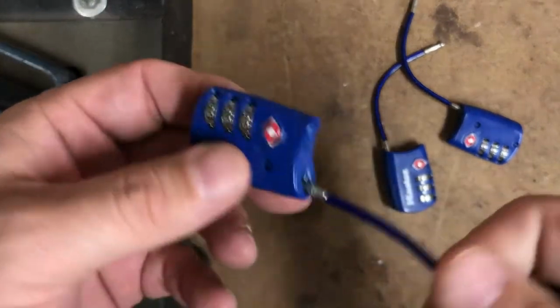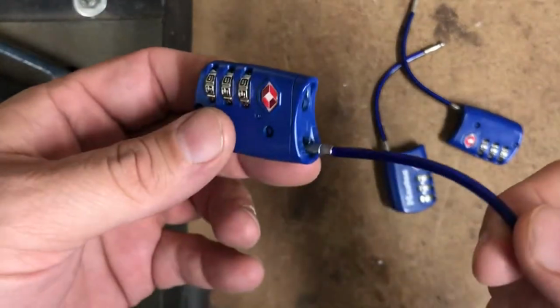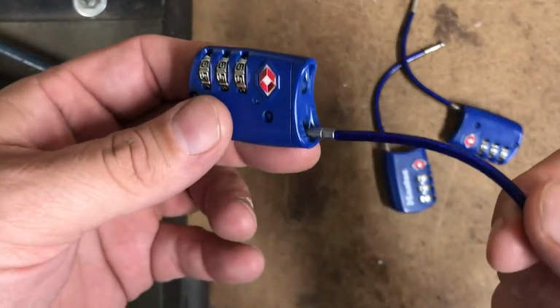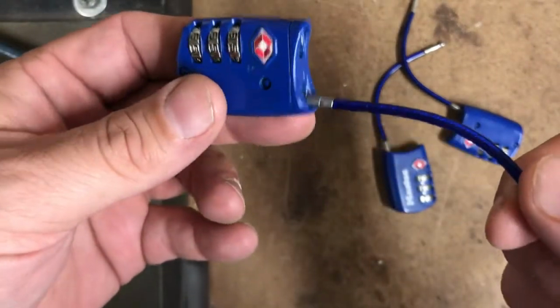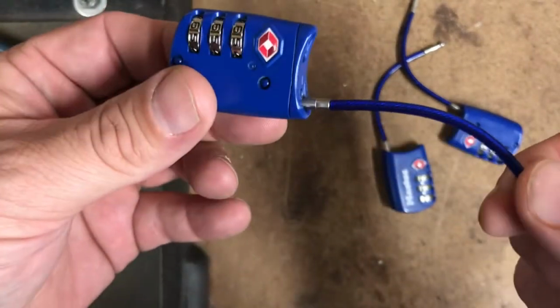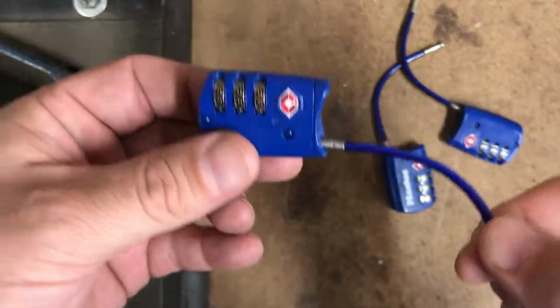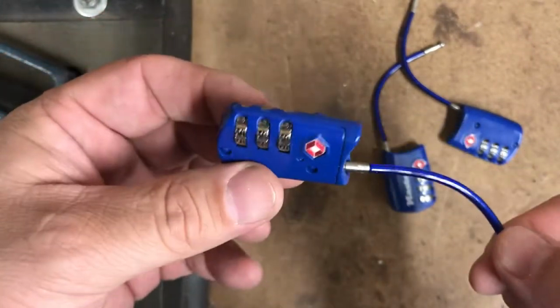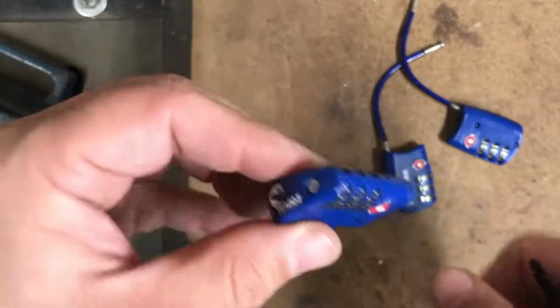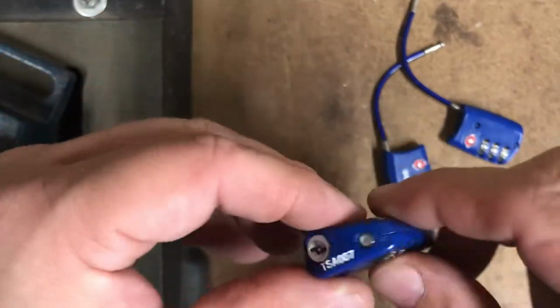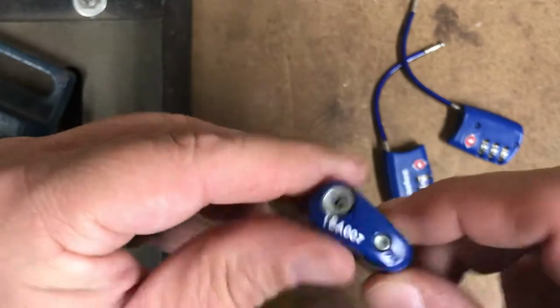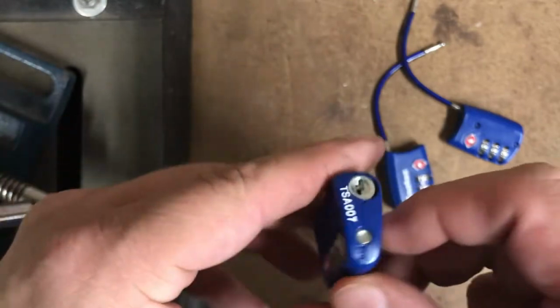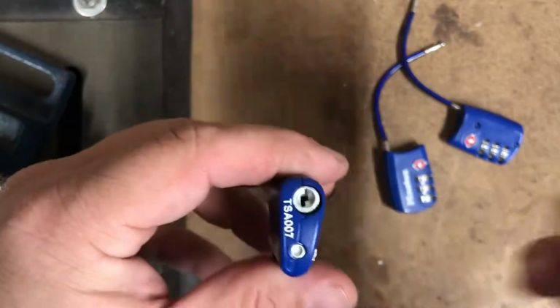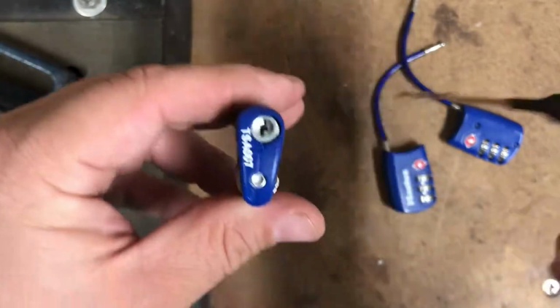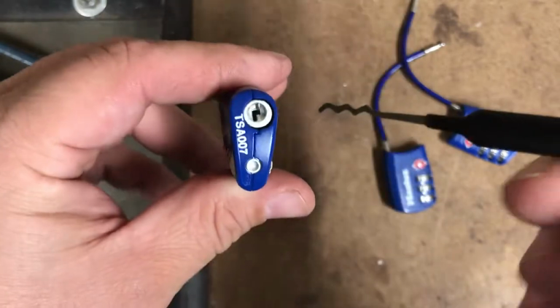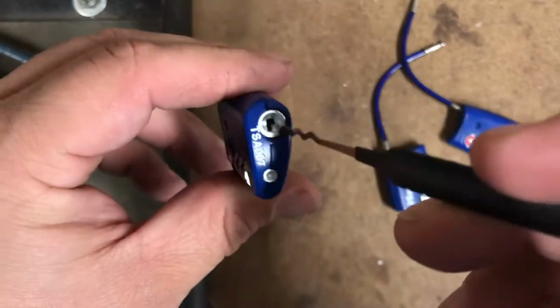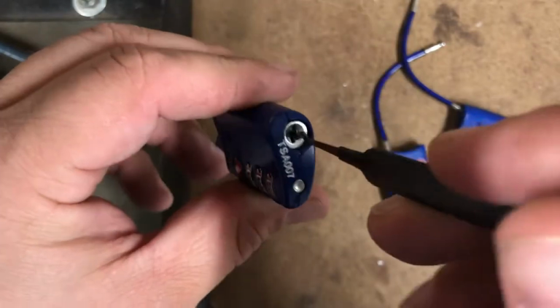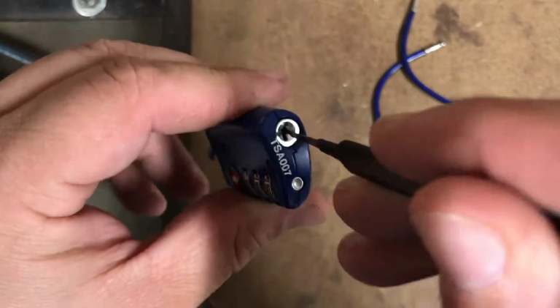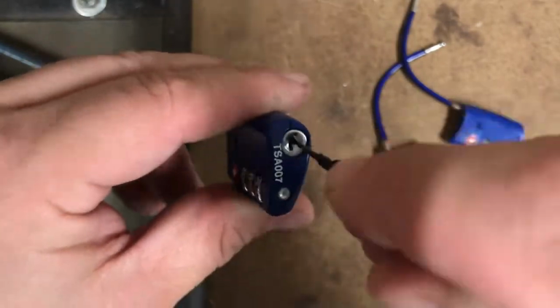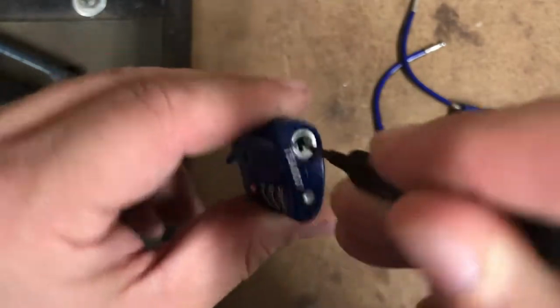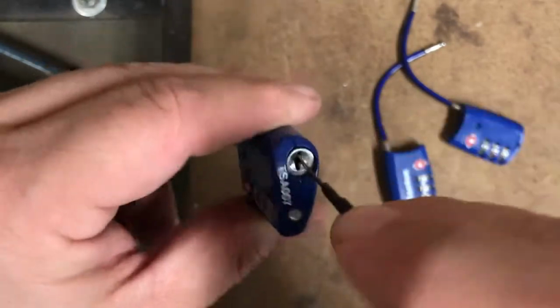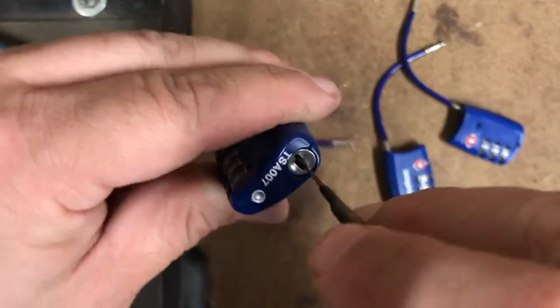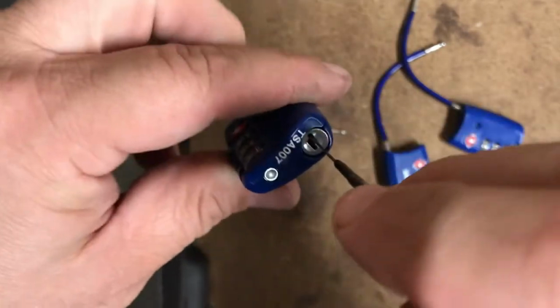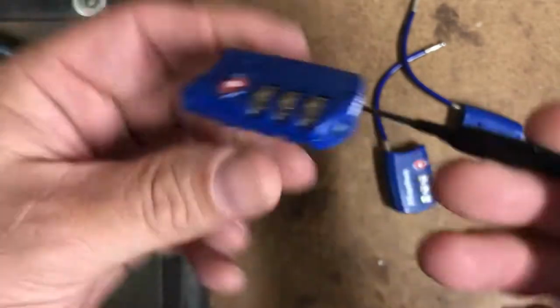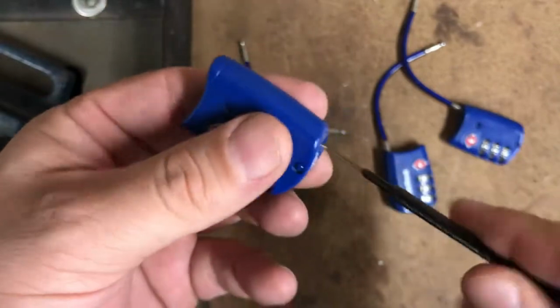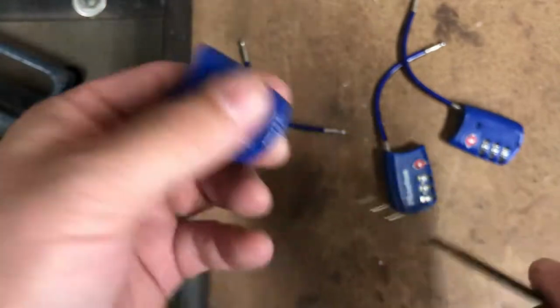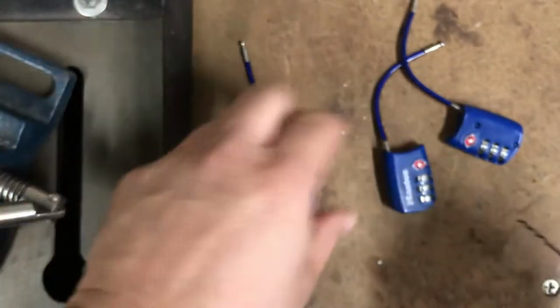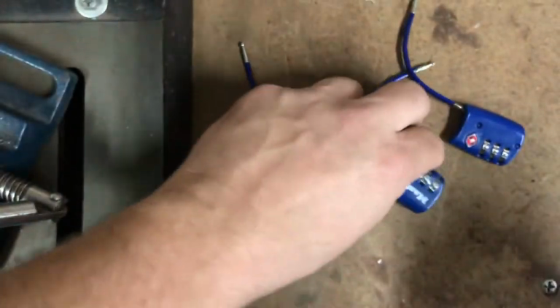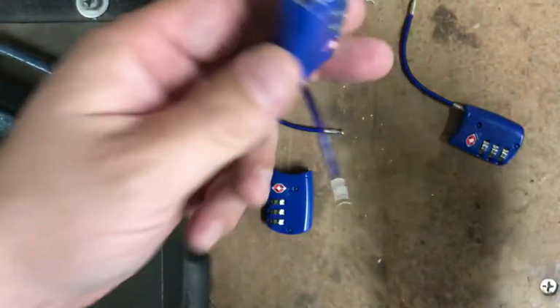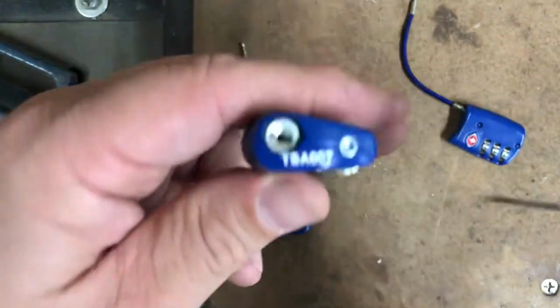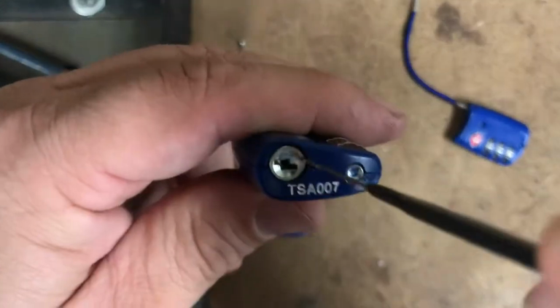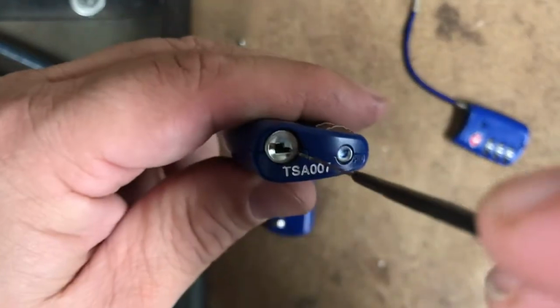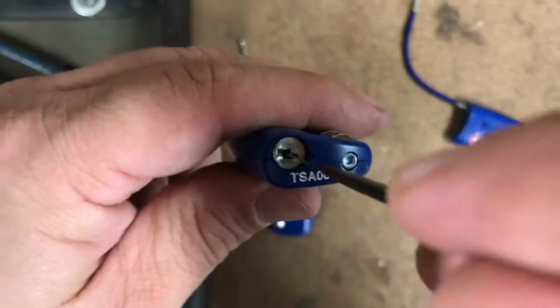These TSA Master Locks are pretty much junk. They don't even need a tensioner to open them — to remove the TSA key portion out.